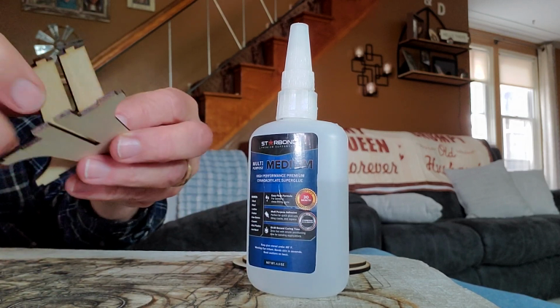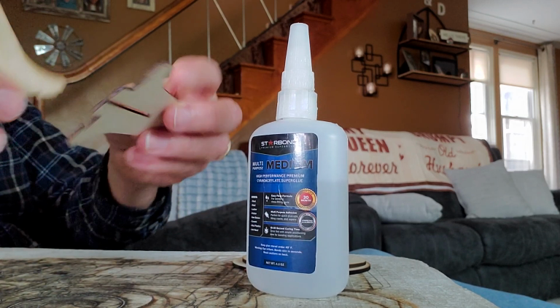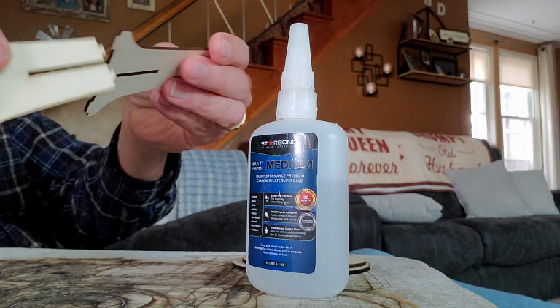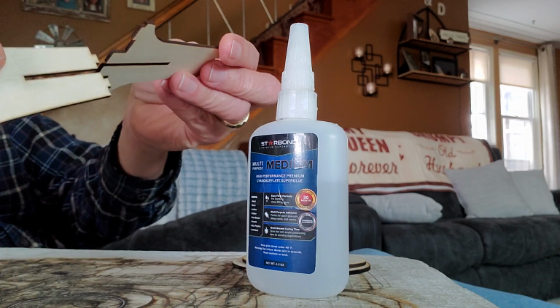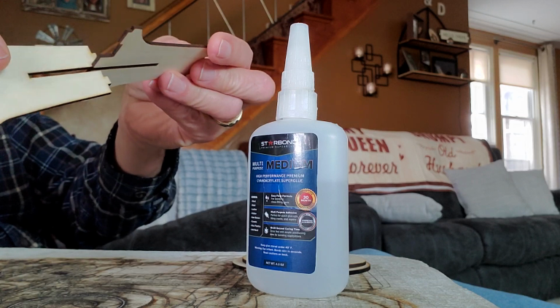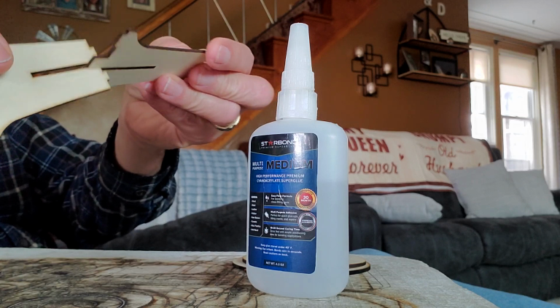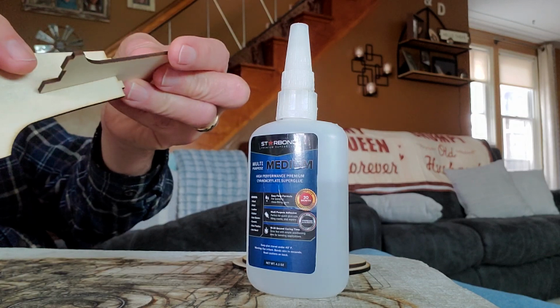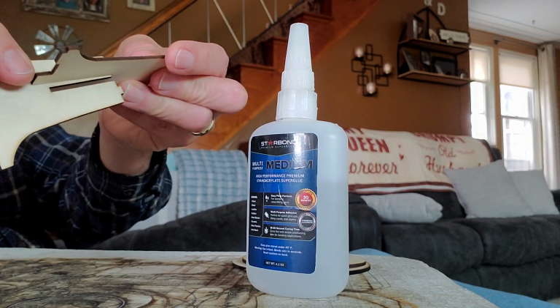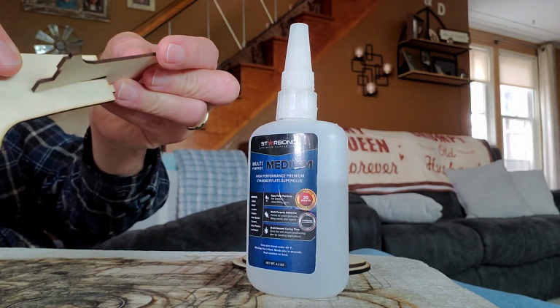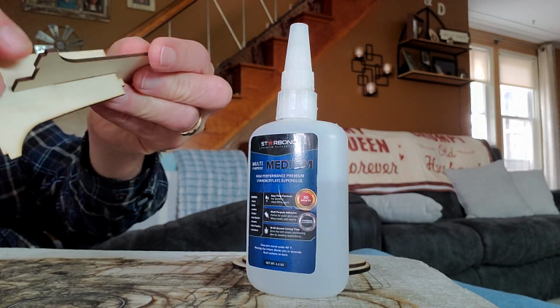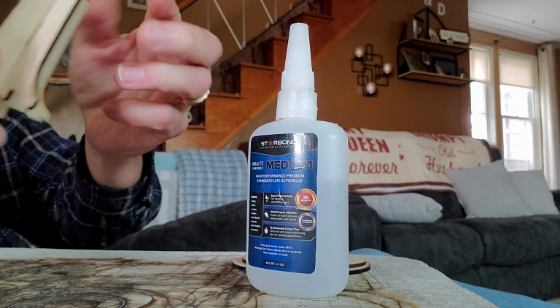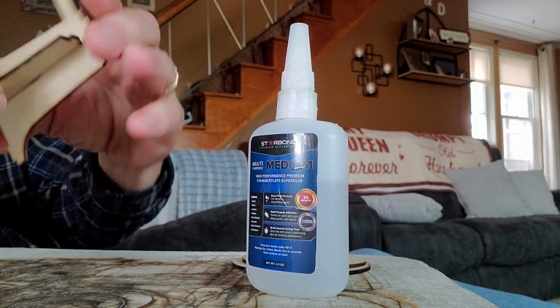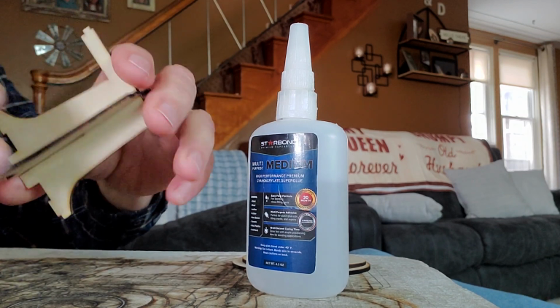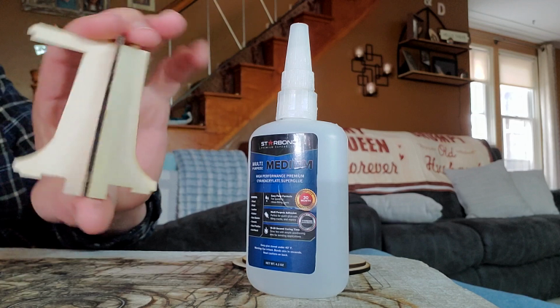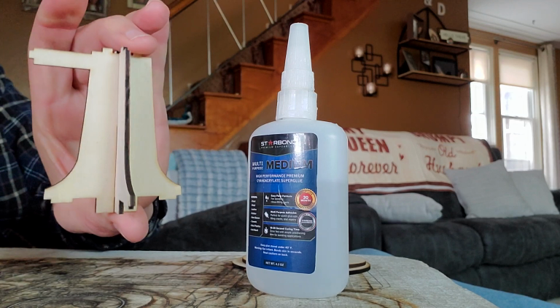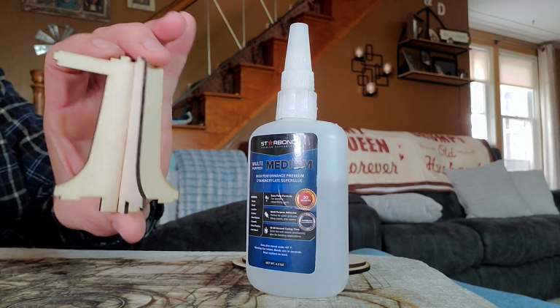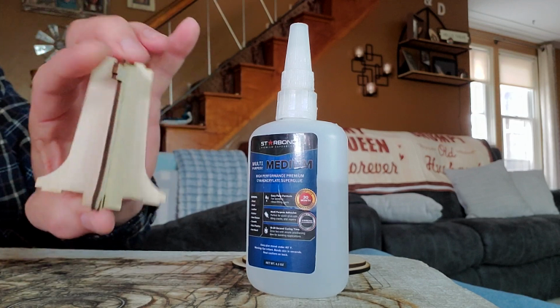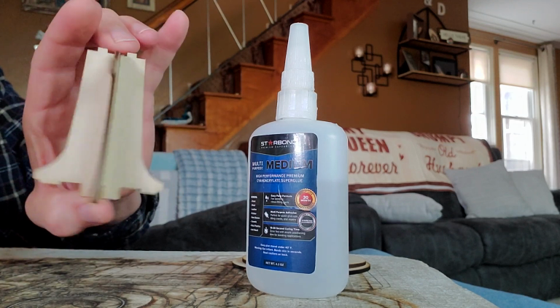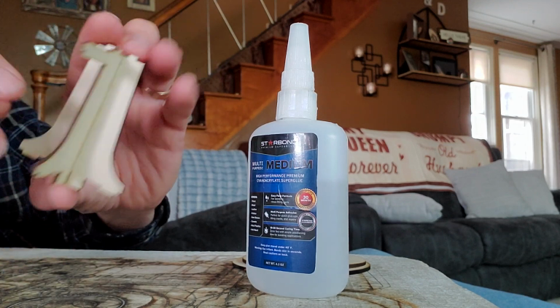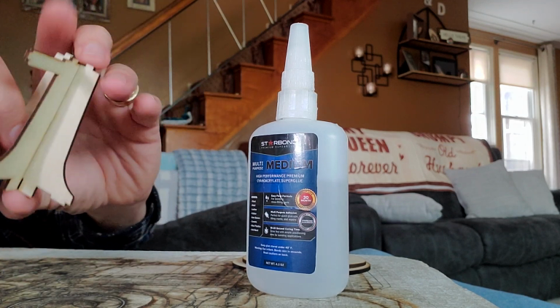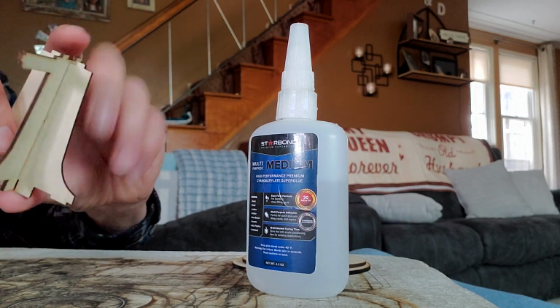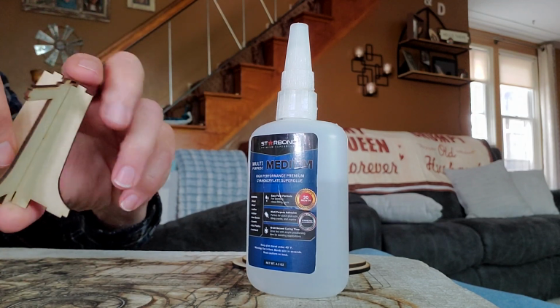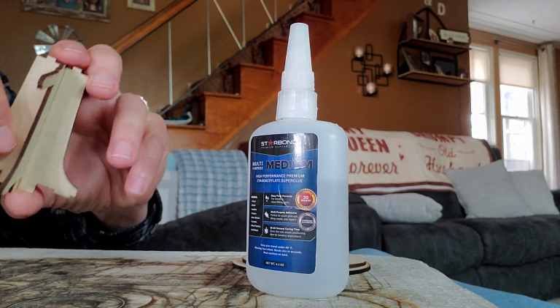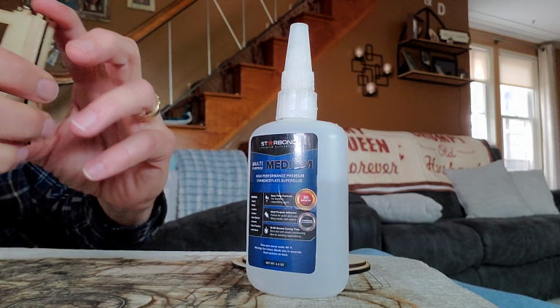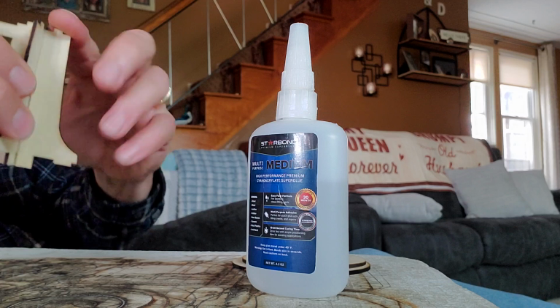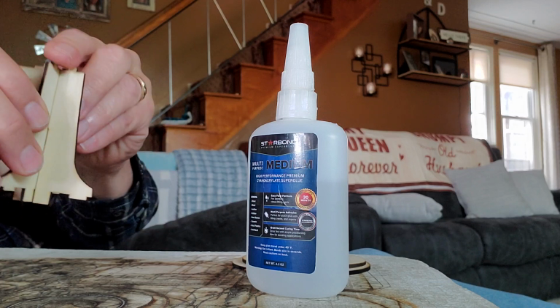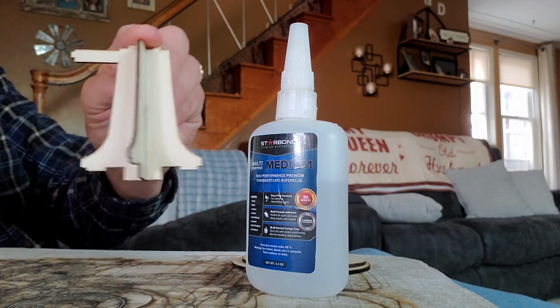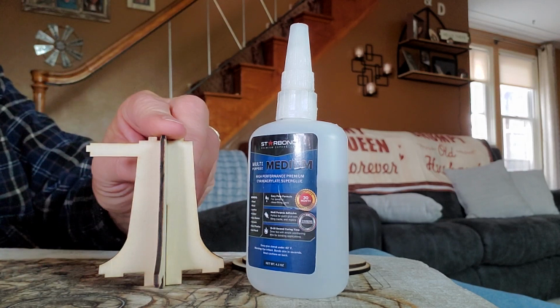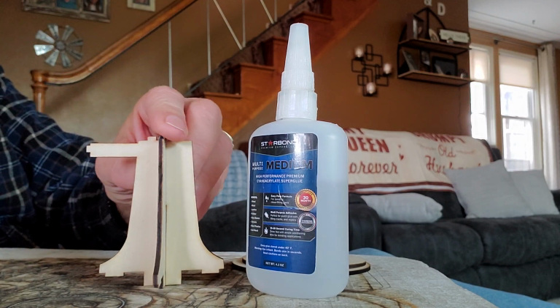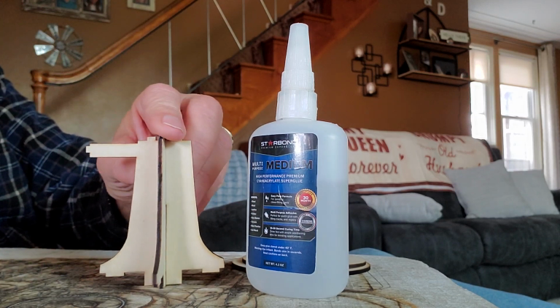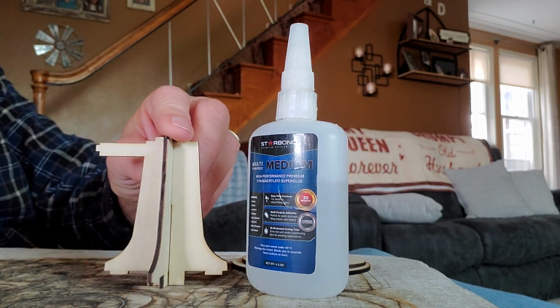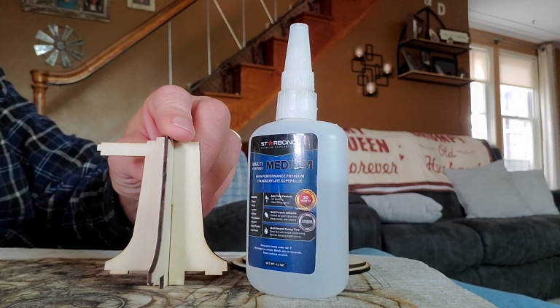You just take these pieces and put them together like this — just like that. This will be the way it stands.